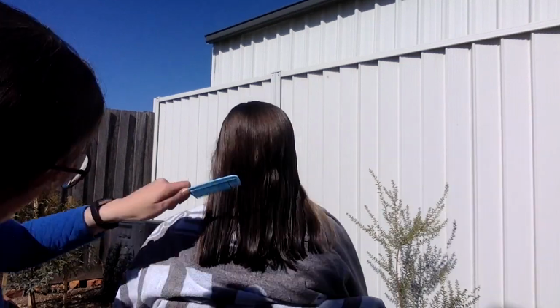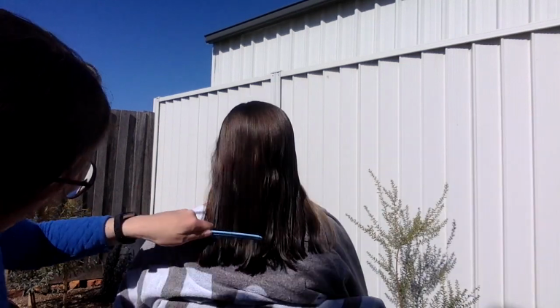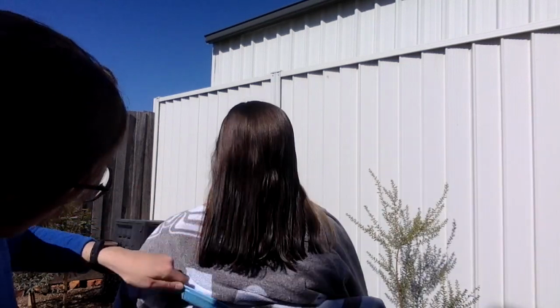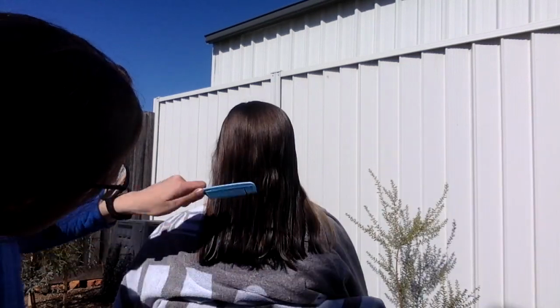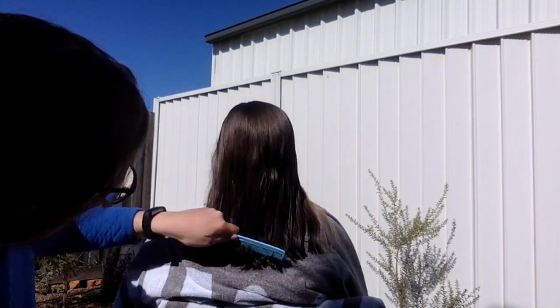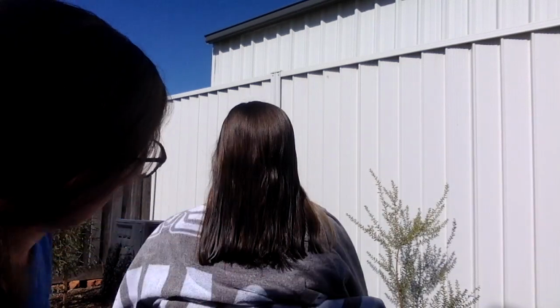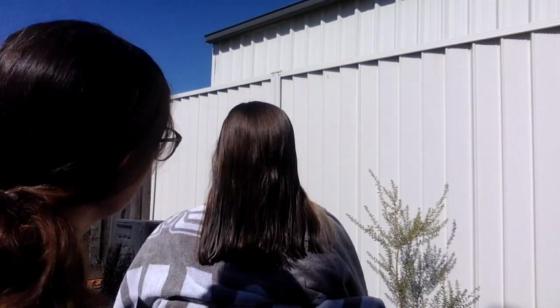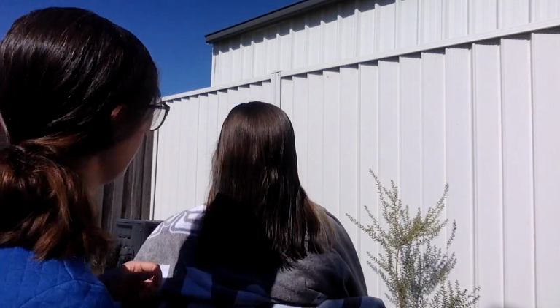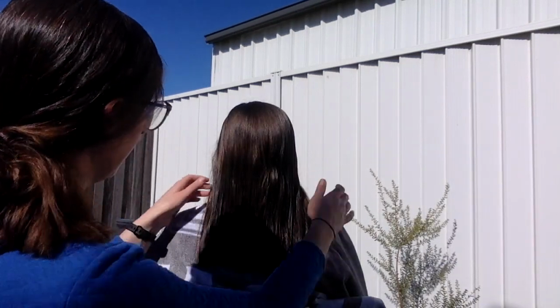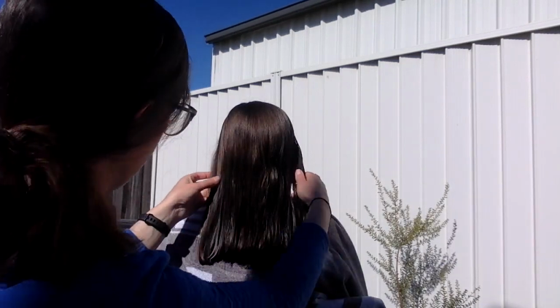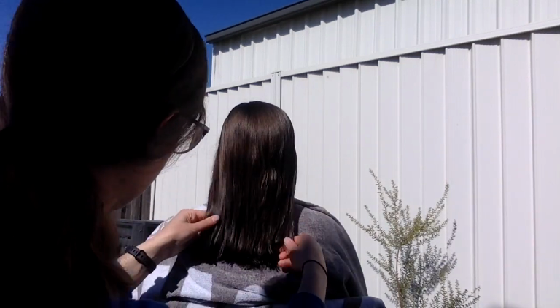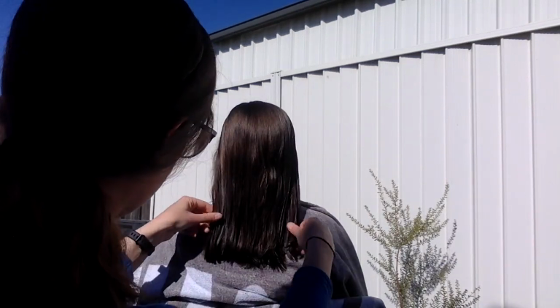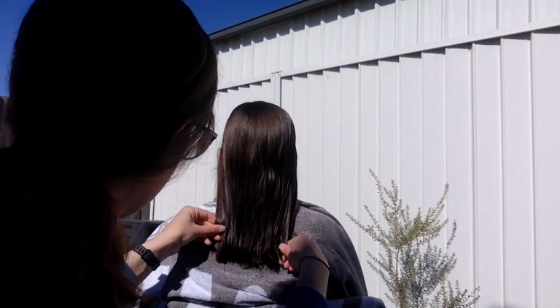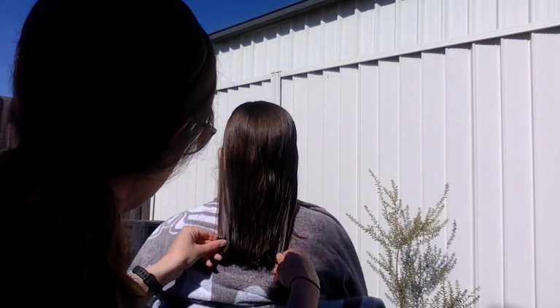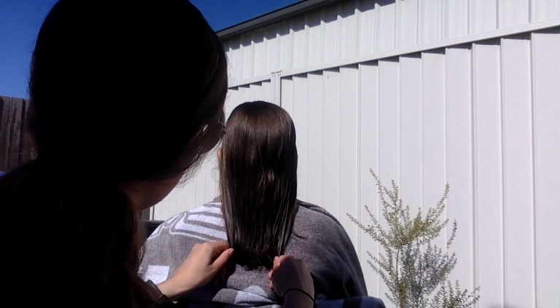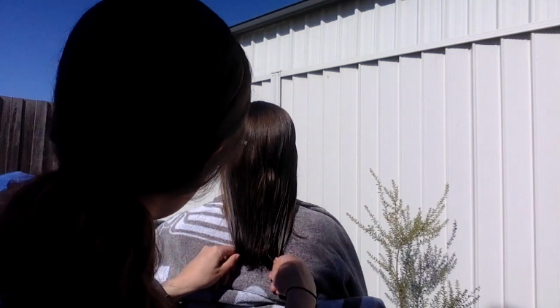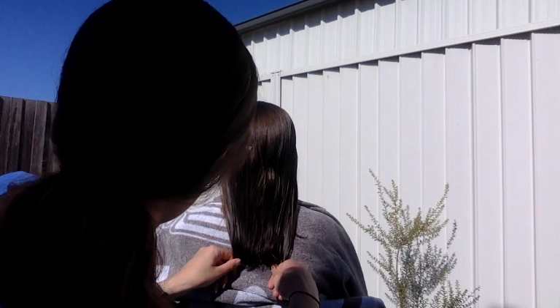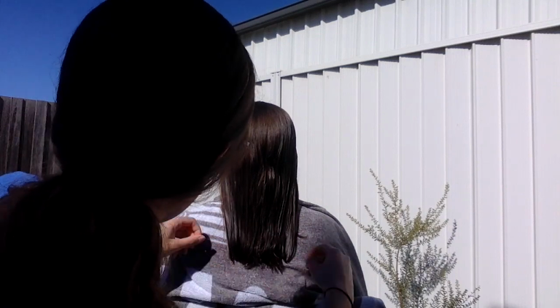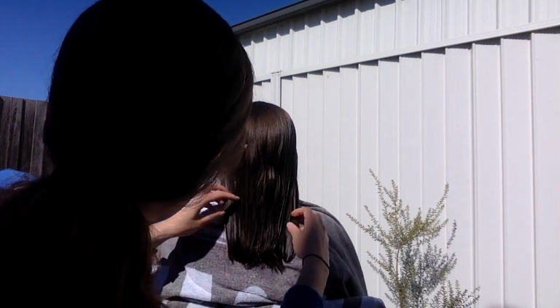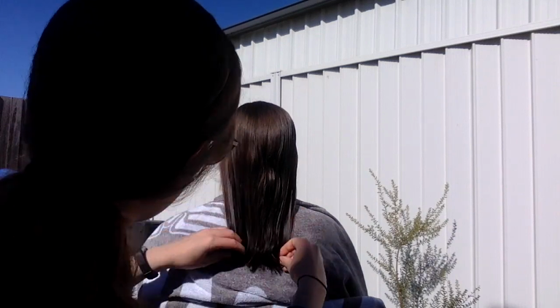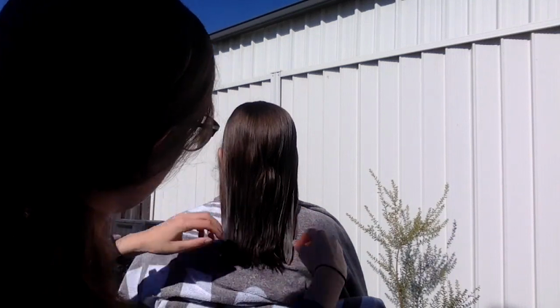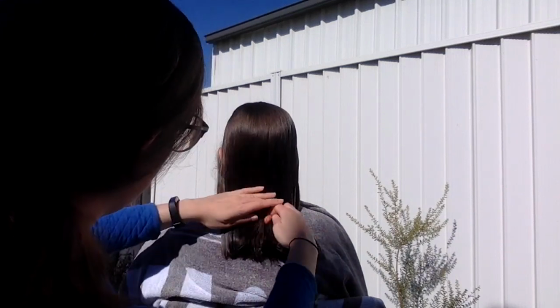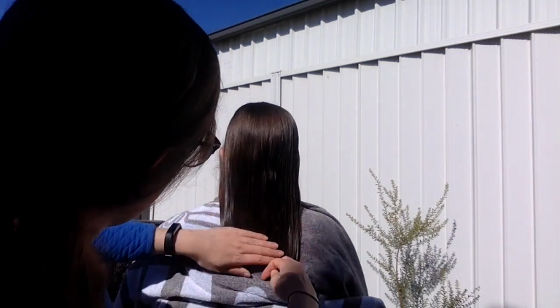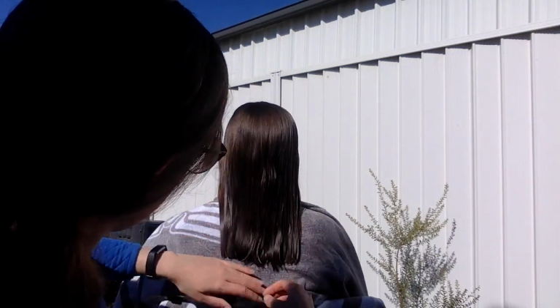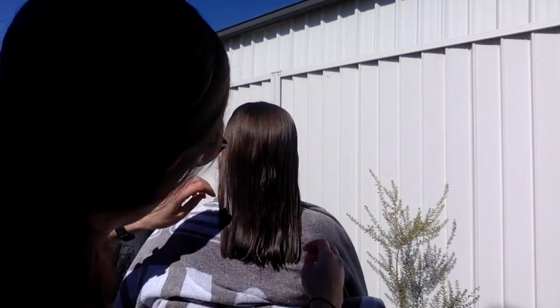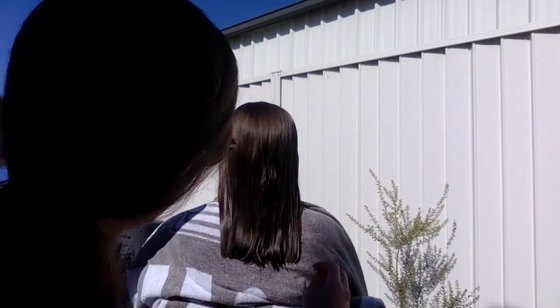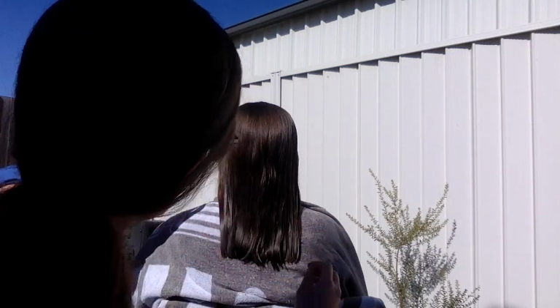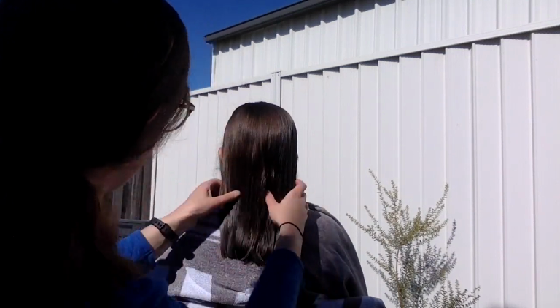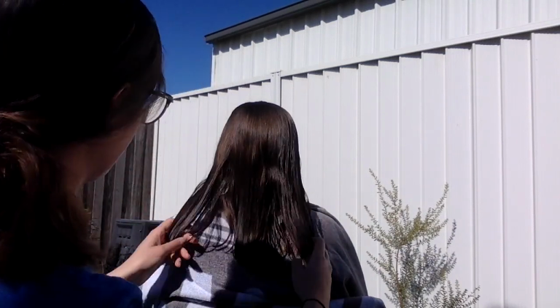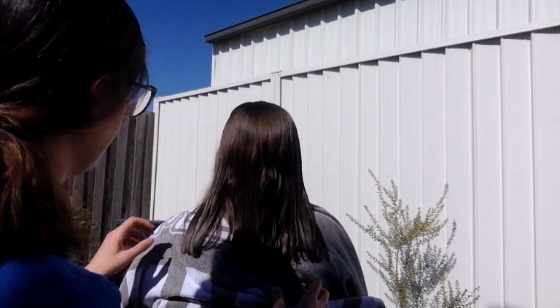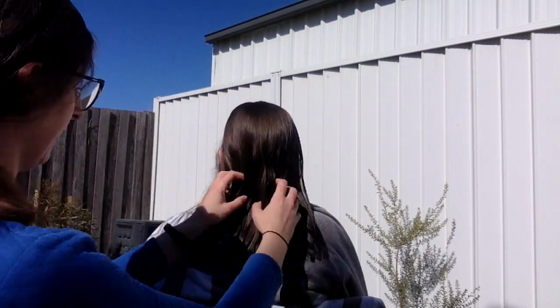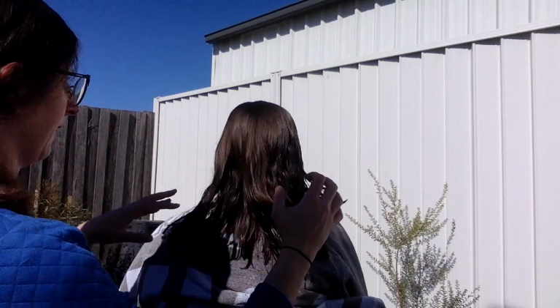And just like that we are done! We have a nice horizontal haircut that you can easily do at home, and it looks really good too.